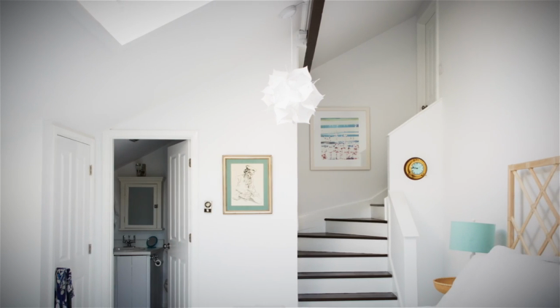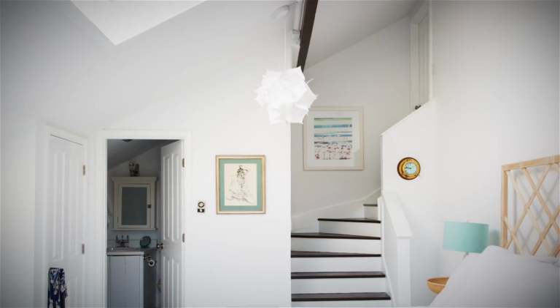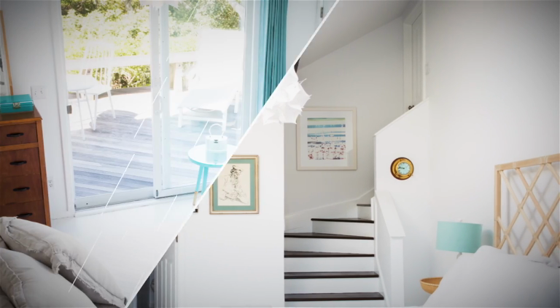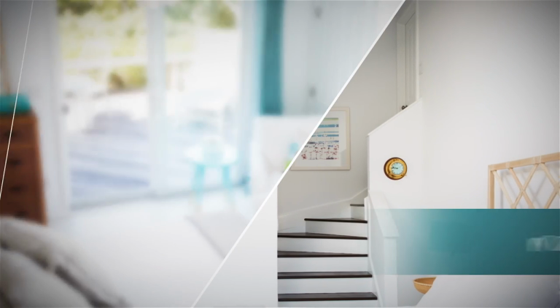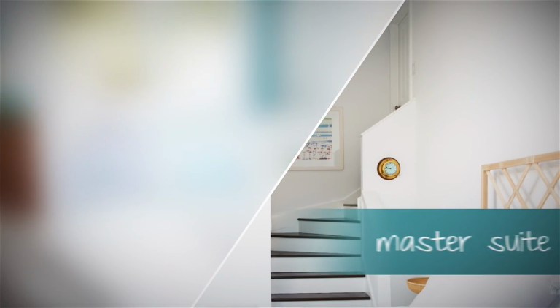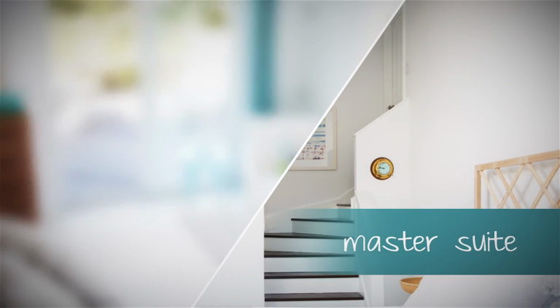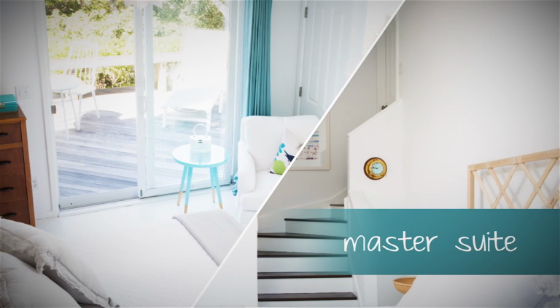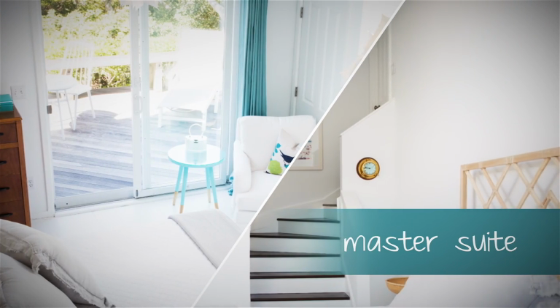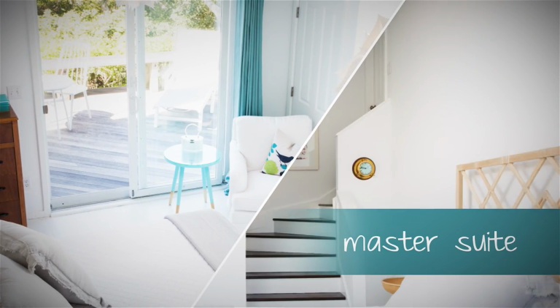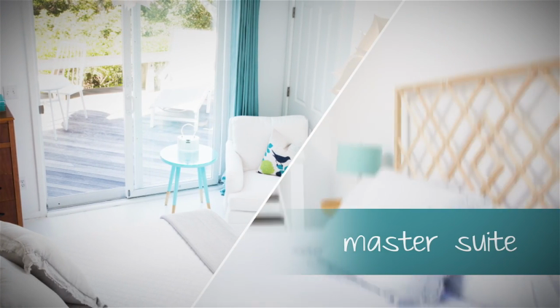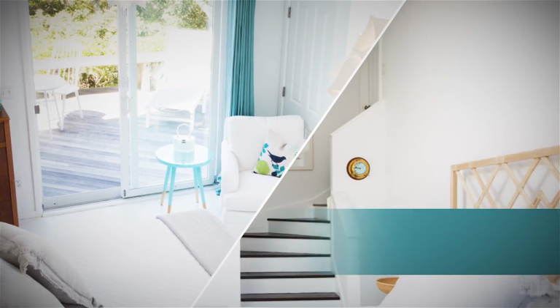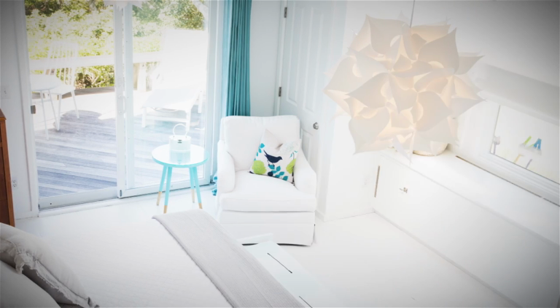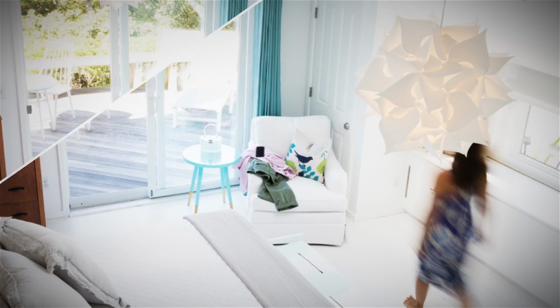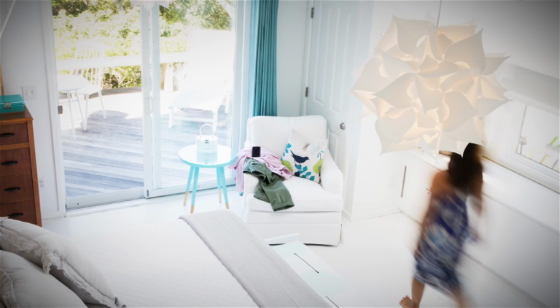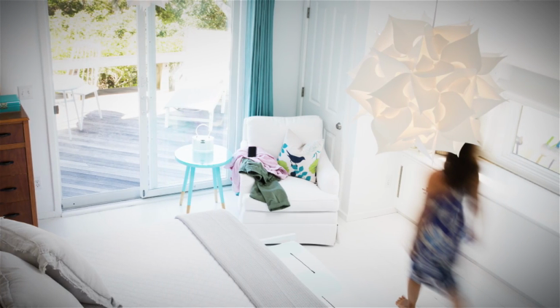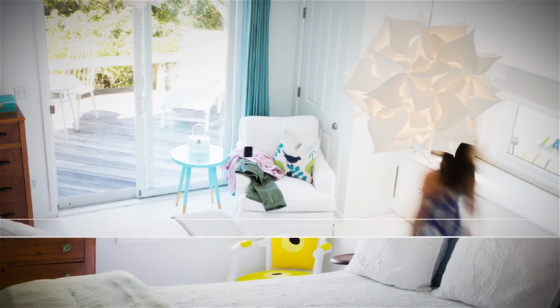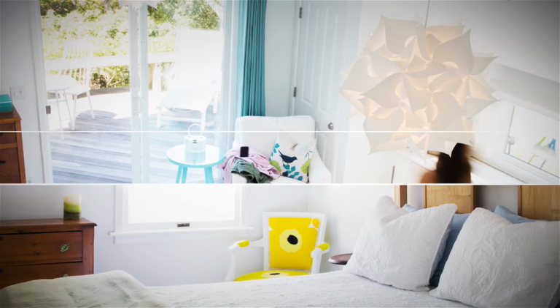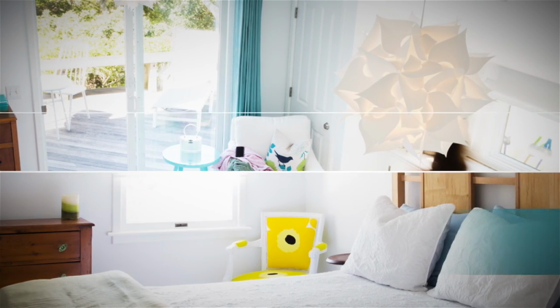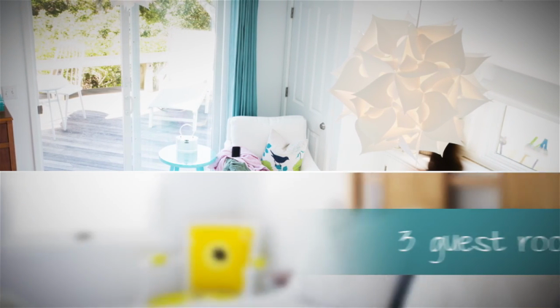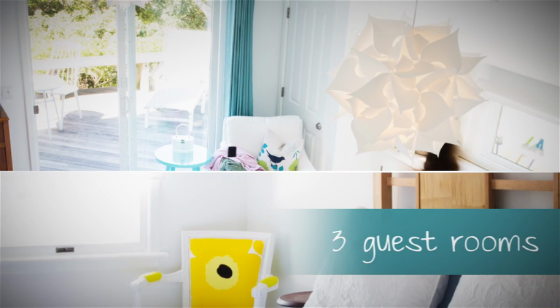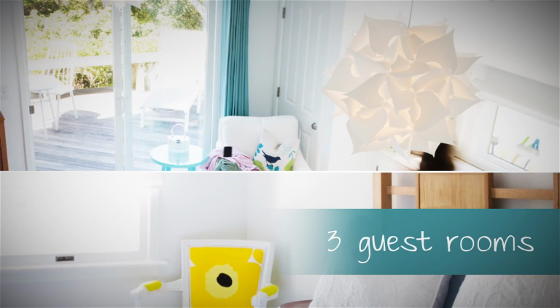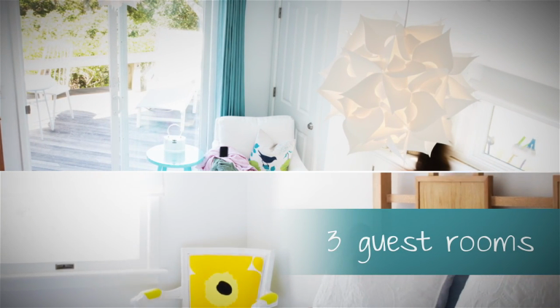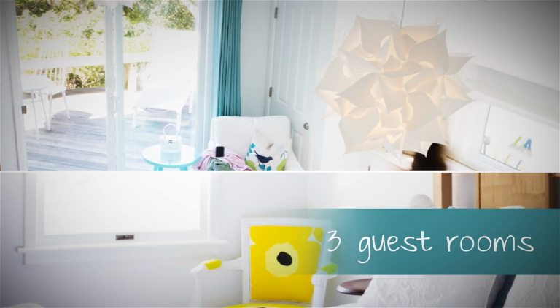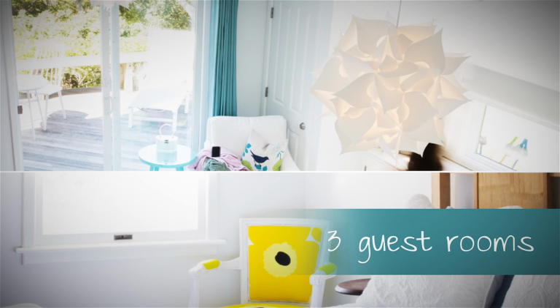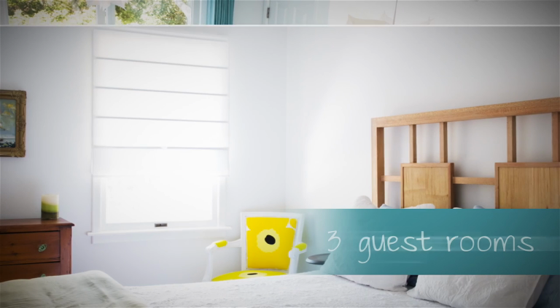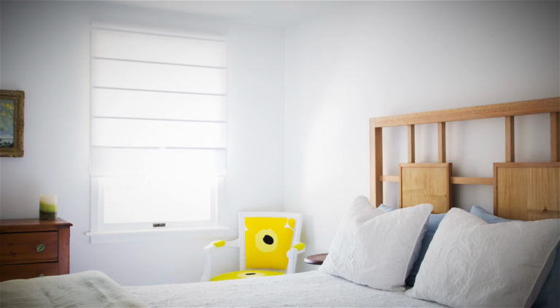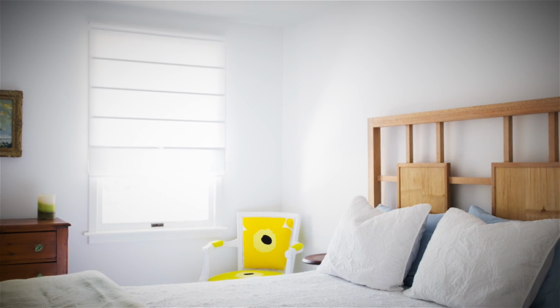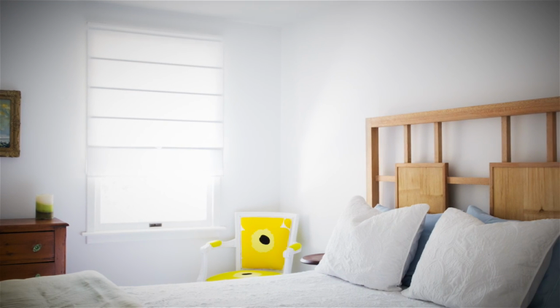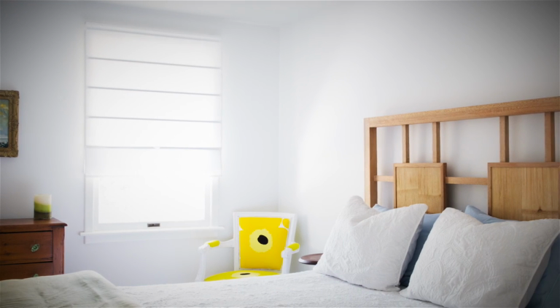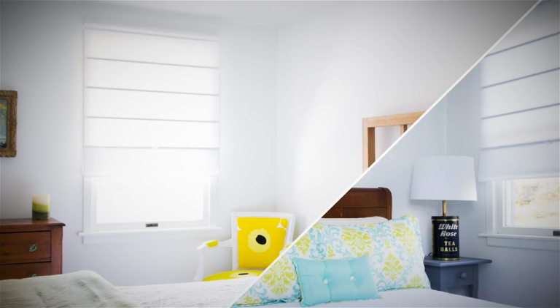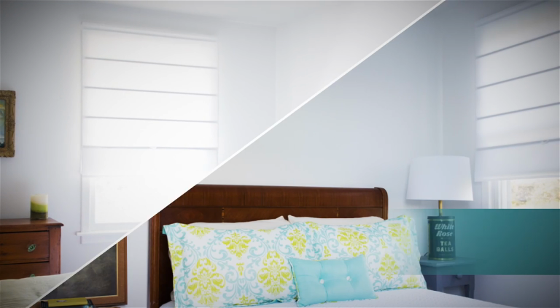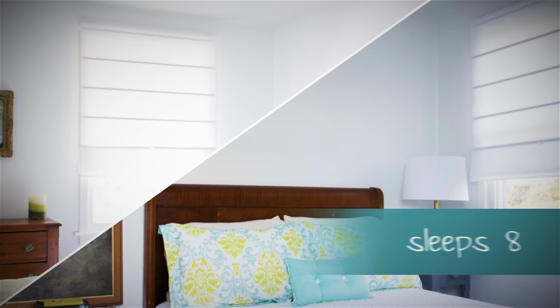The master suite comes with its own deck and a king-size bed, while downstairs the three guest rooms have a queen bed, a full bed, and bunk beds for the kids.